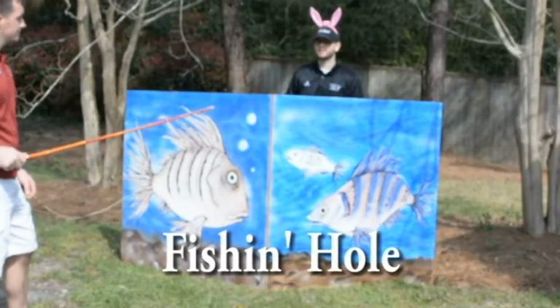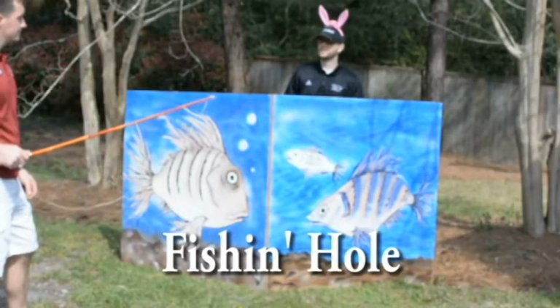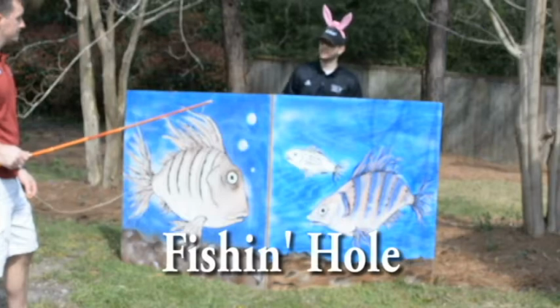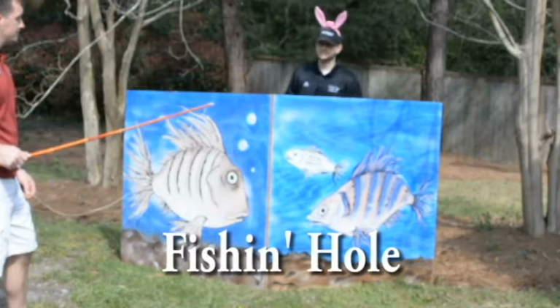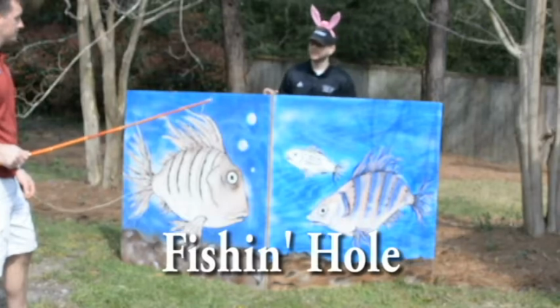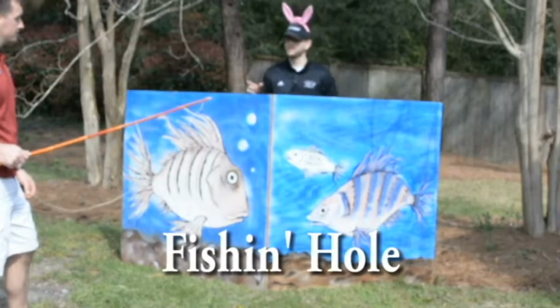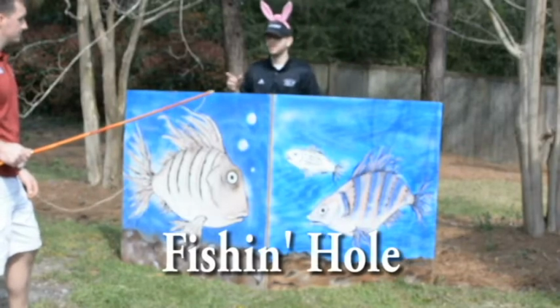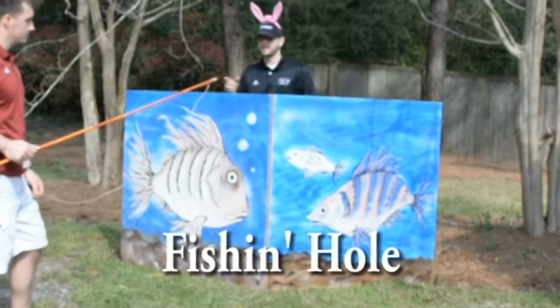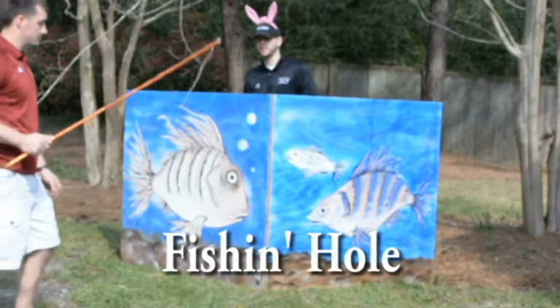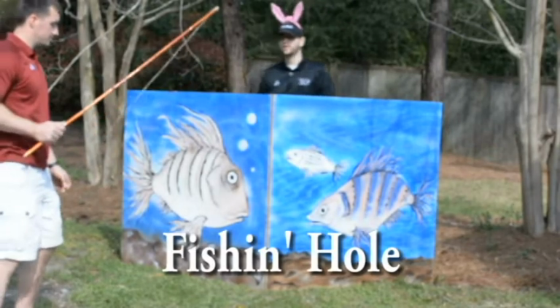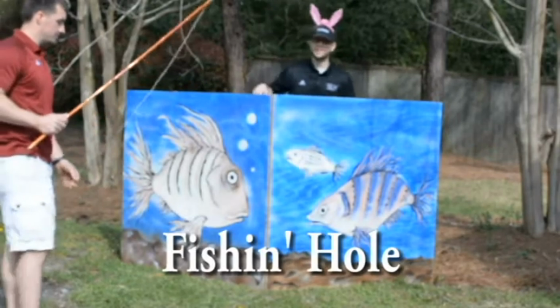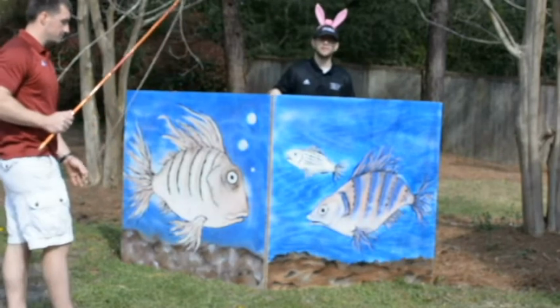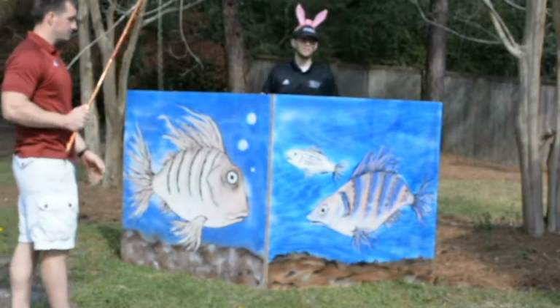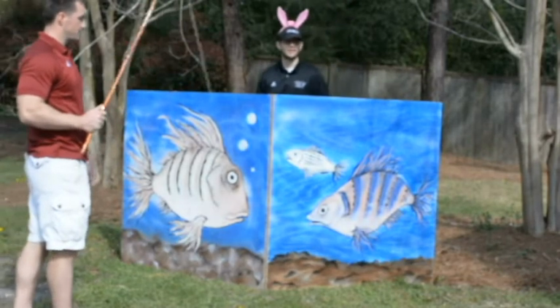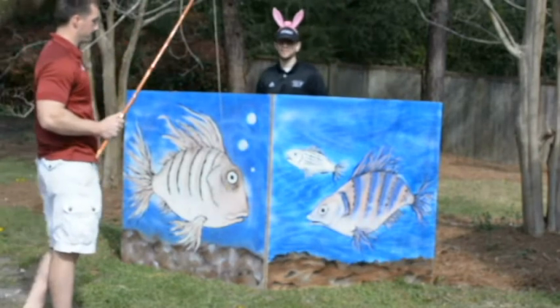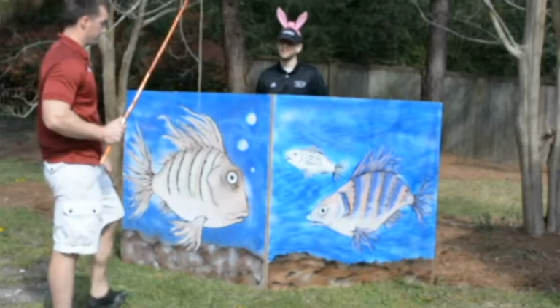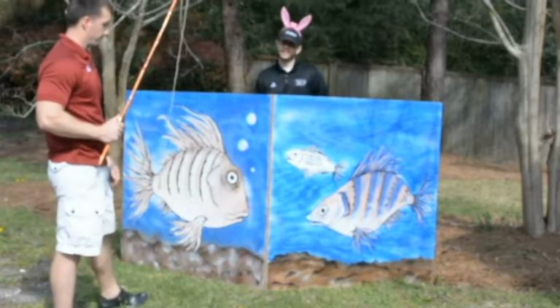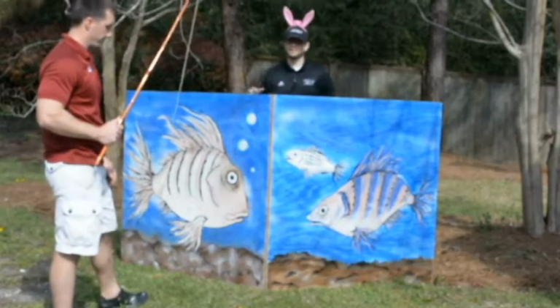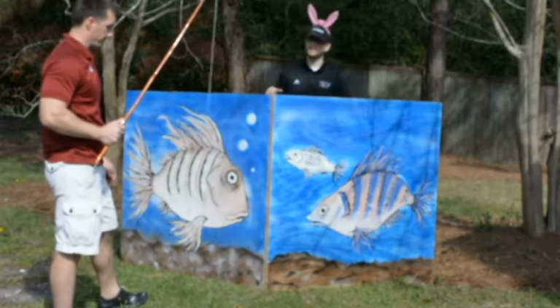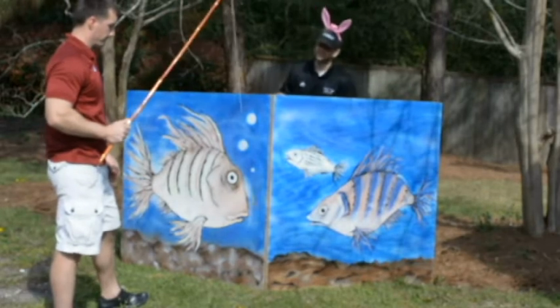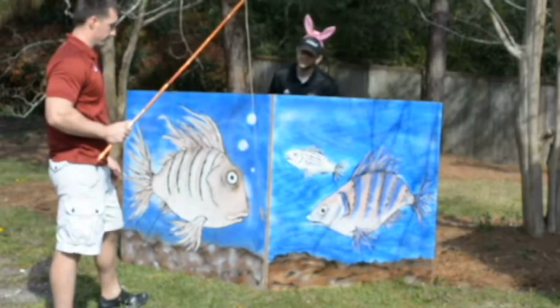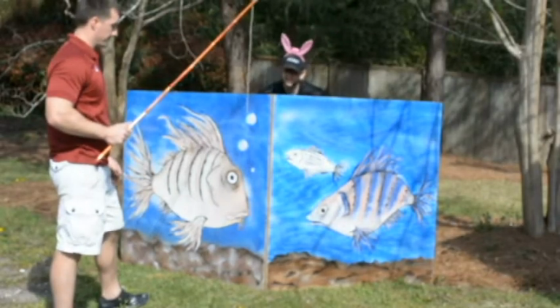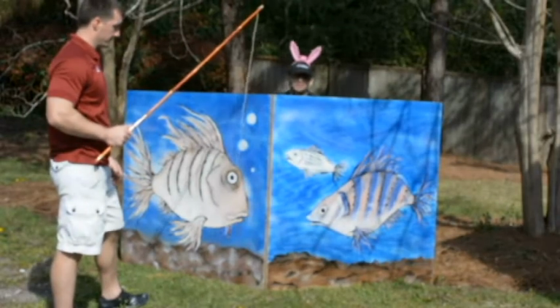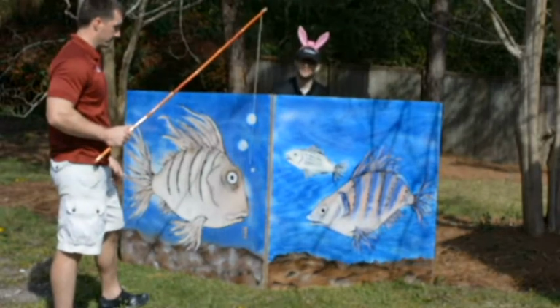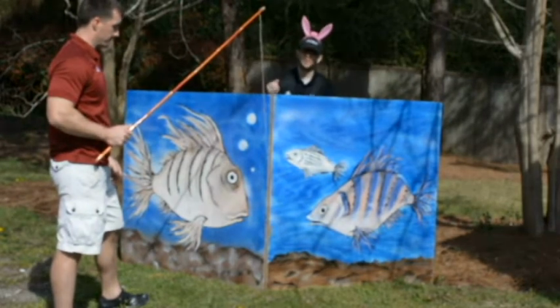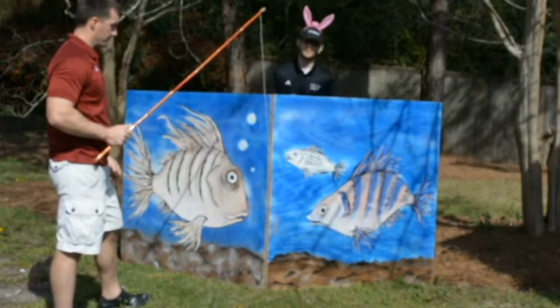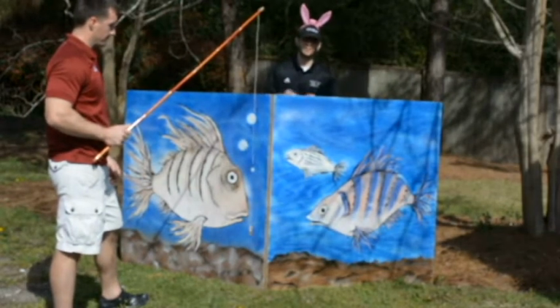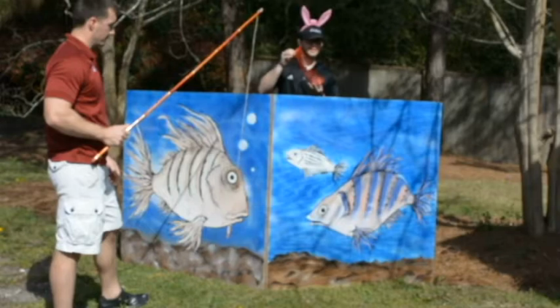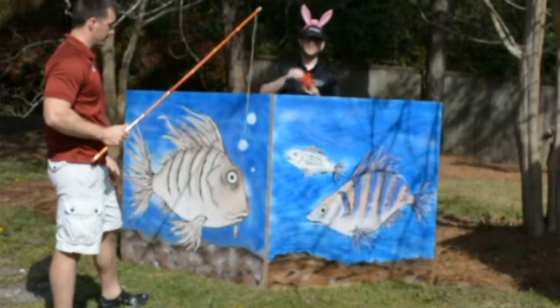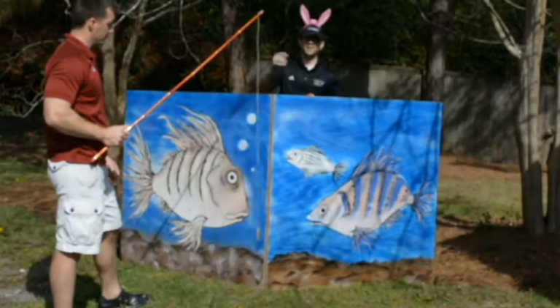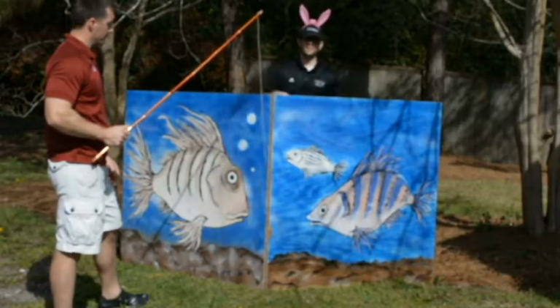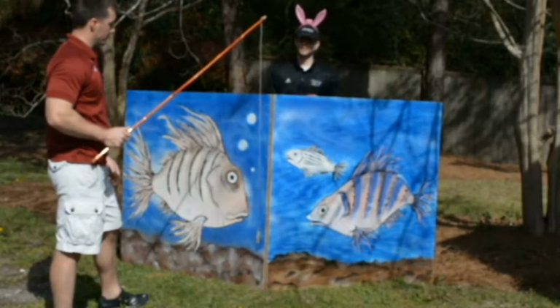This is the Fishing Hole. The contestant will come up and cast a line over. There will be a volunteer behind the board with prizes. Once they cast it, the volunteer will grab it, put a prize on it, and put it back over for the kids.